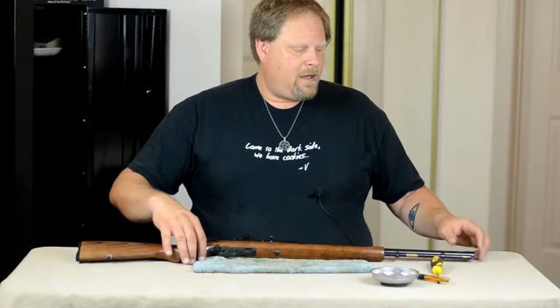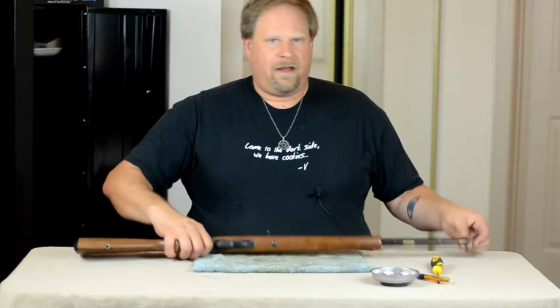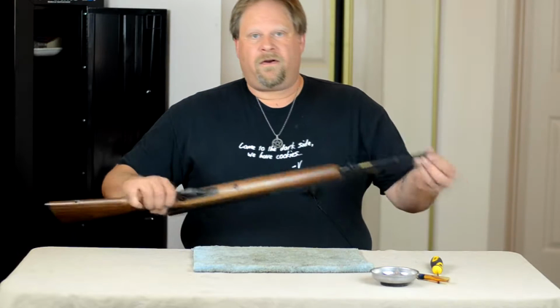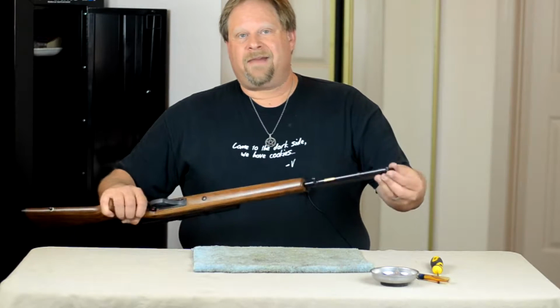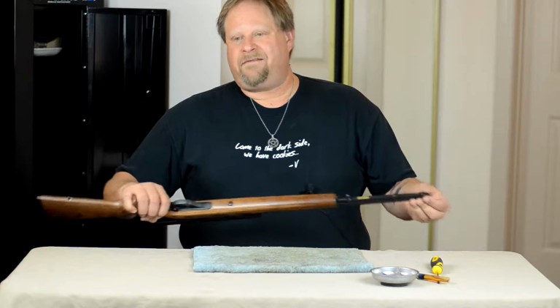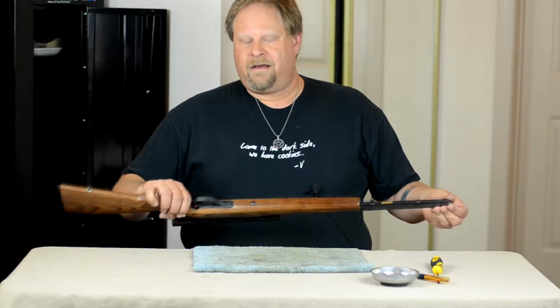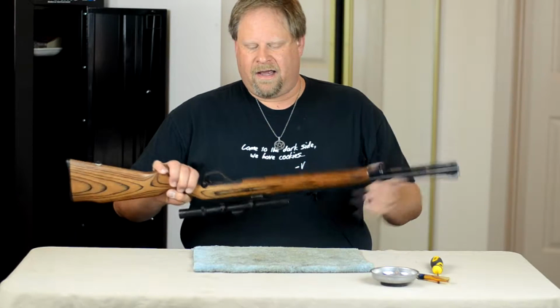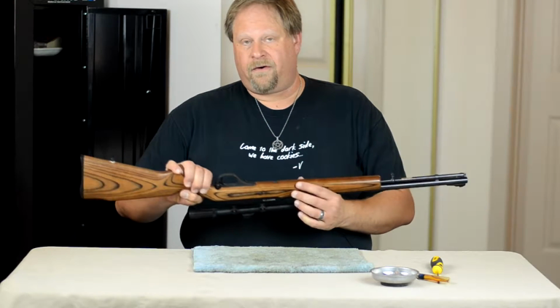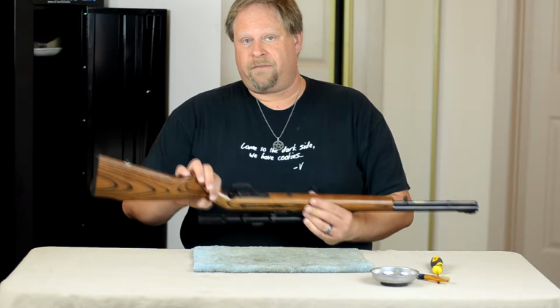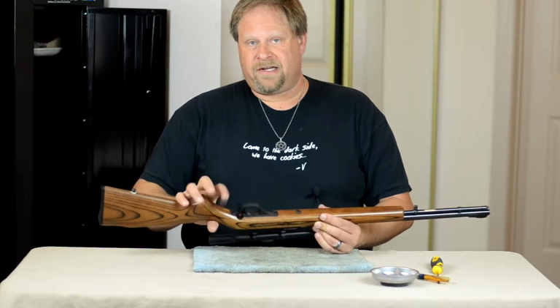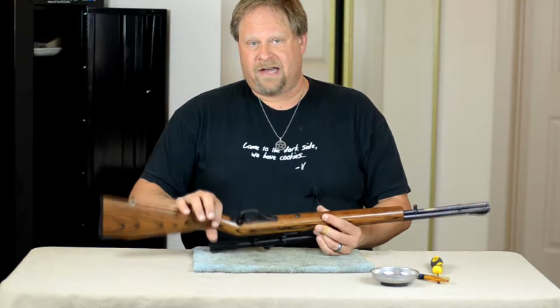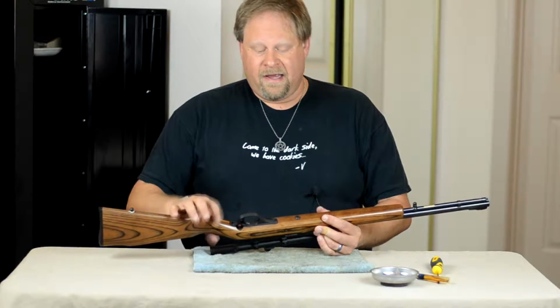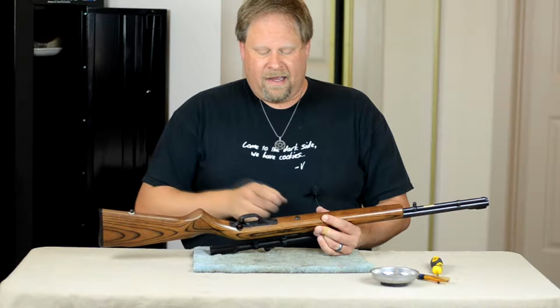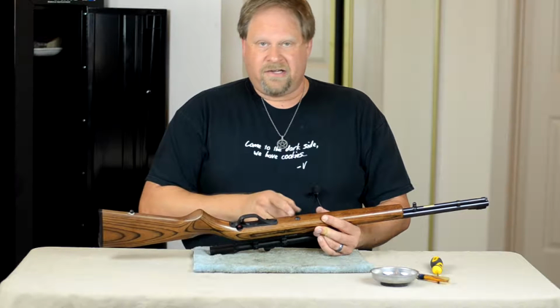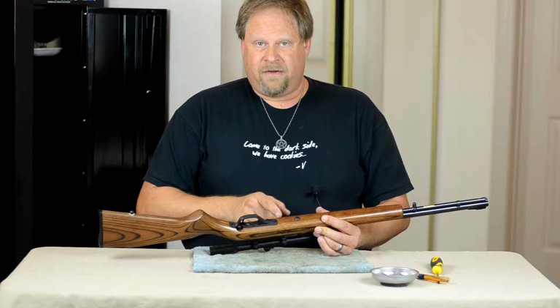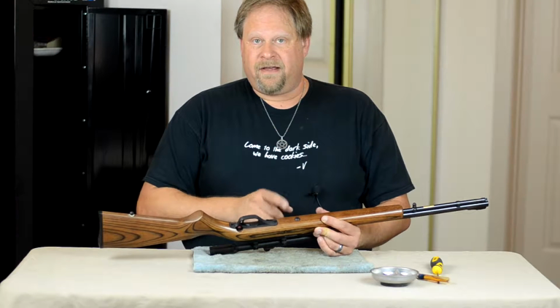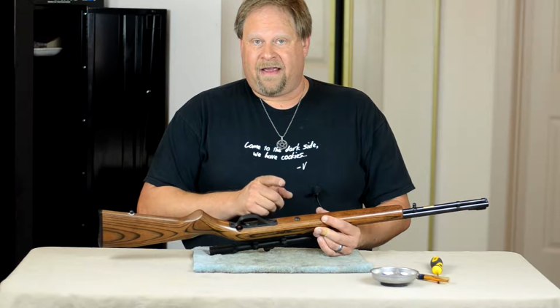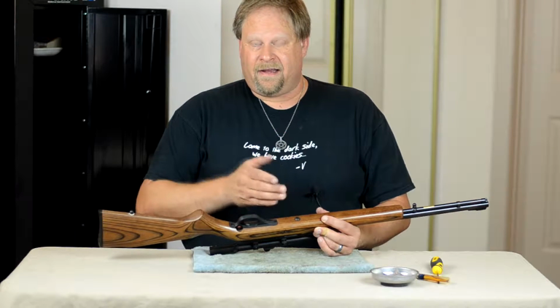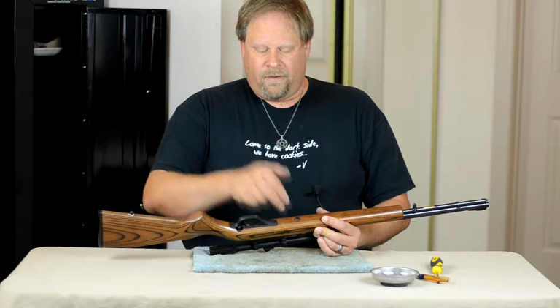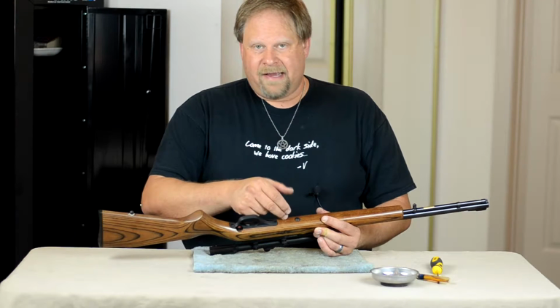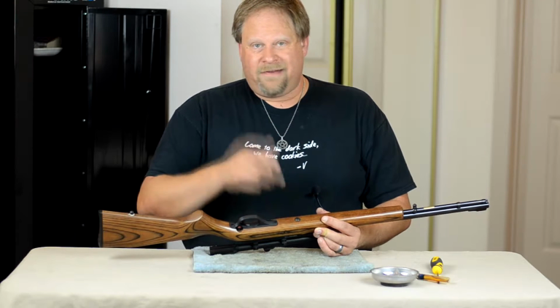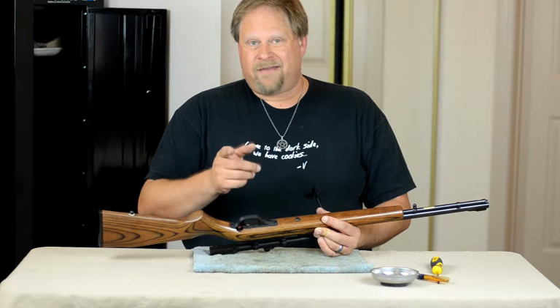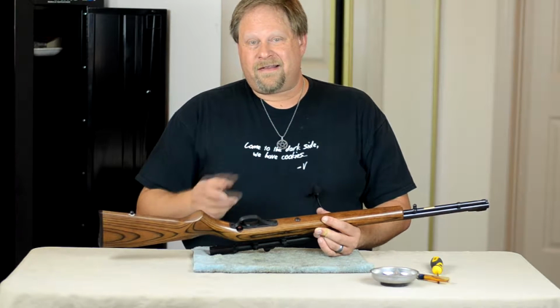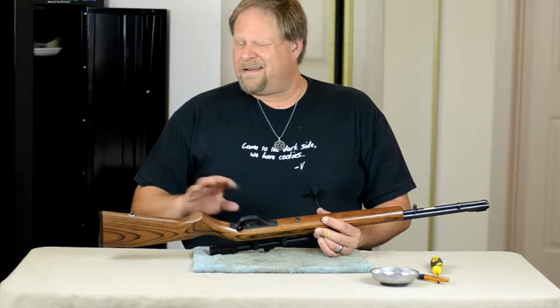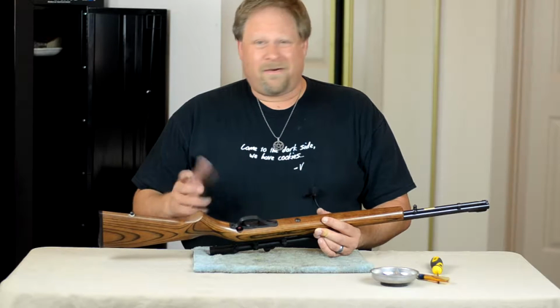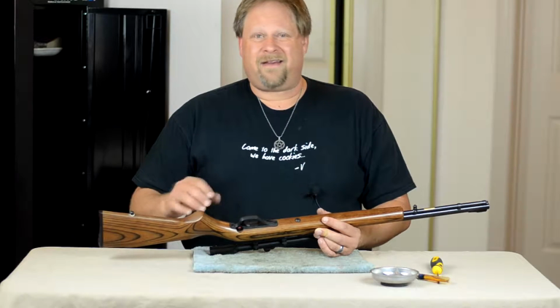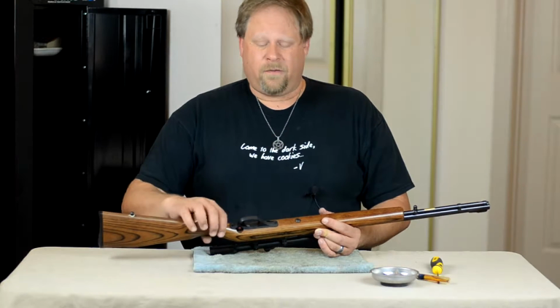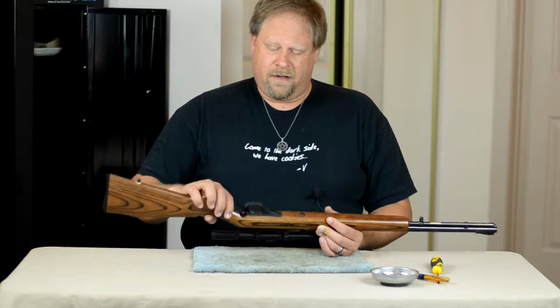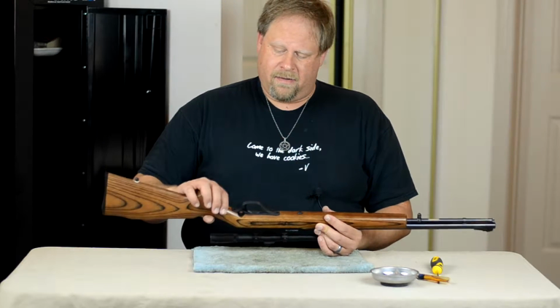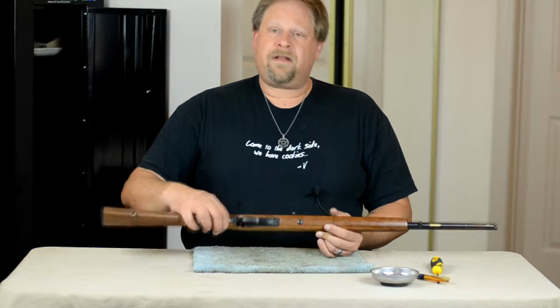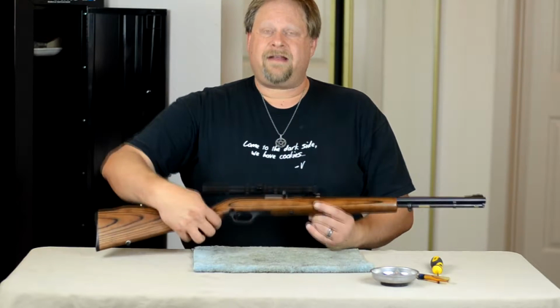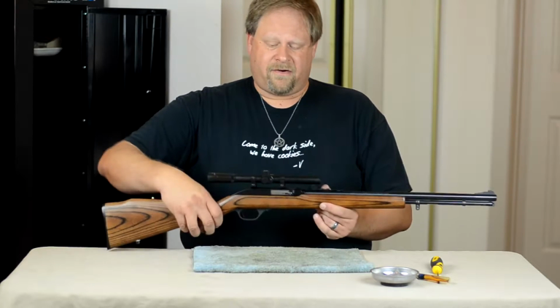It is only magazine fed. I have heard of people changing the stock and changing it out, so it is a regular magazine fed. But let's go ahead and get started.